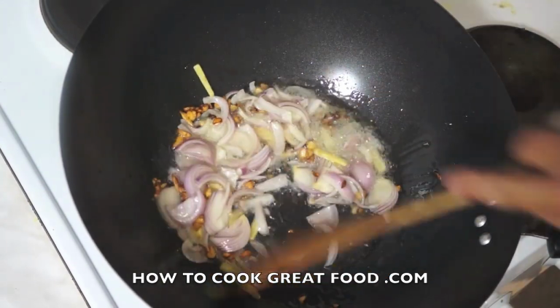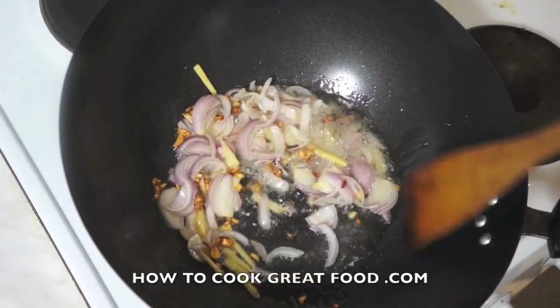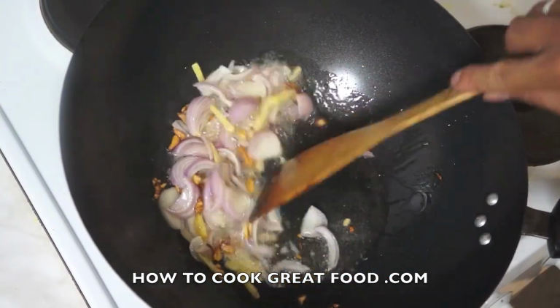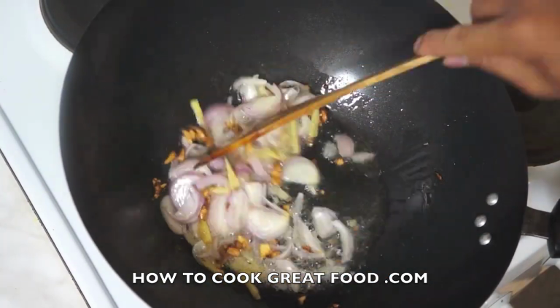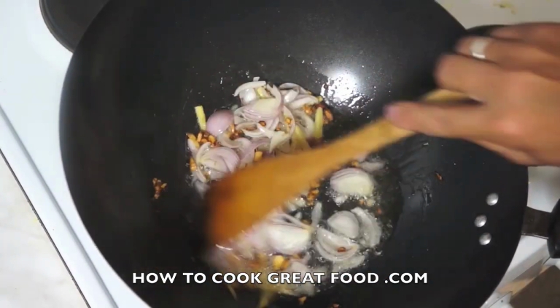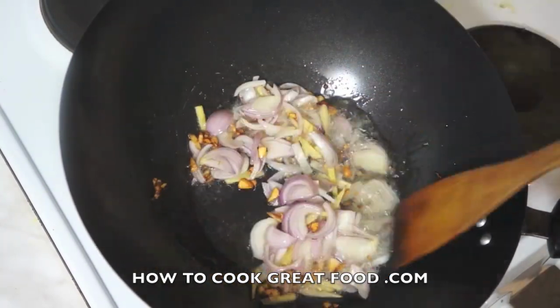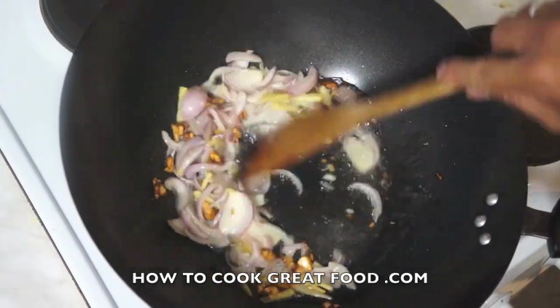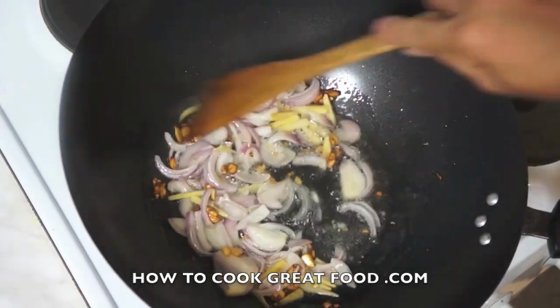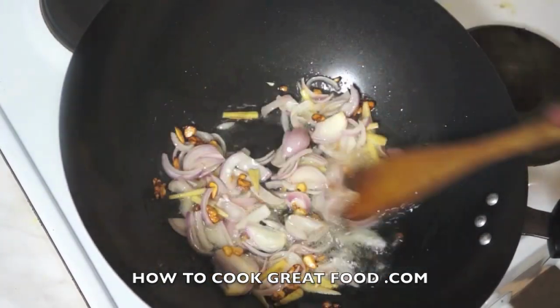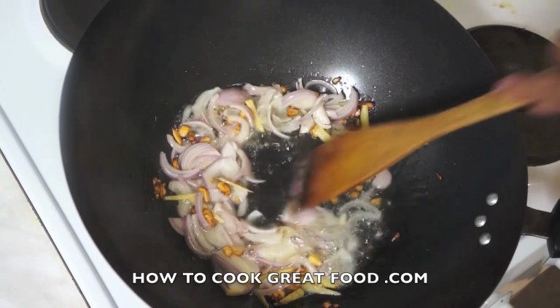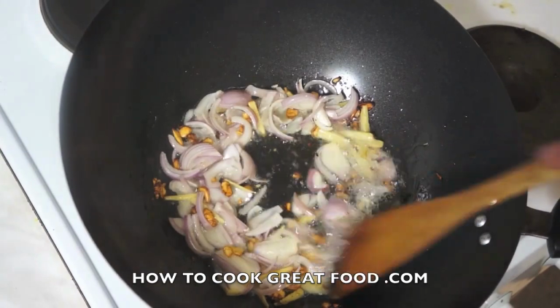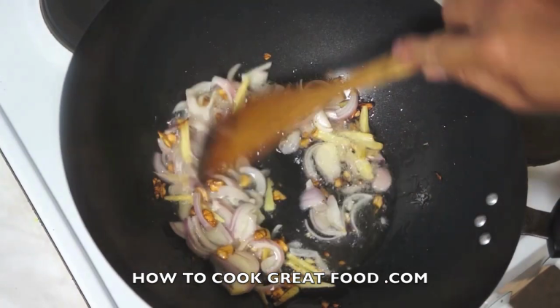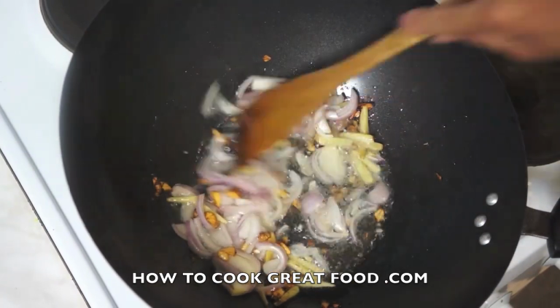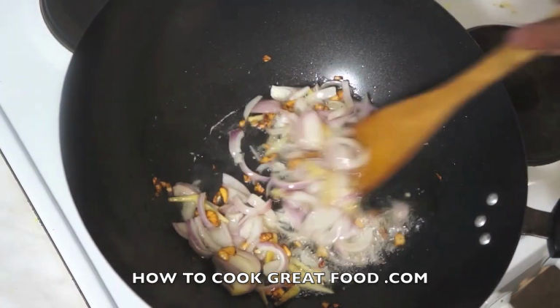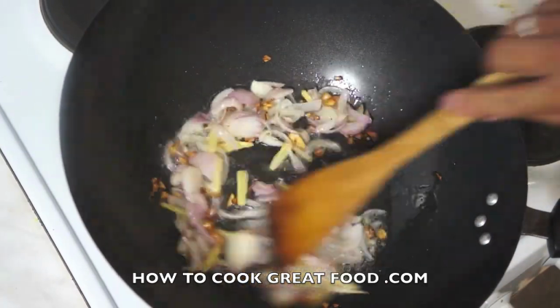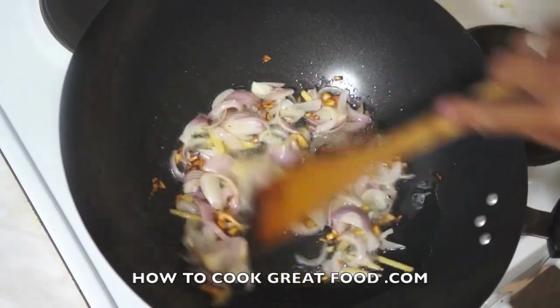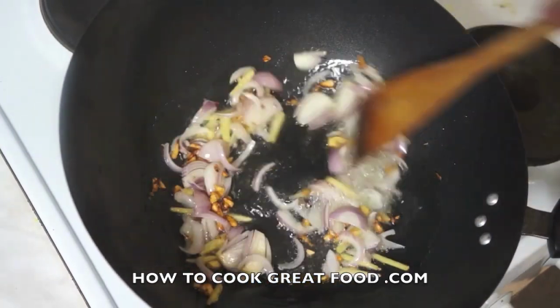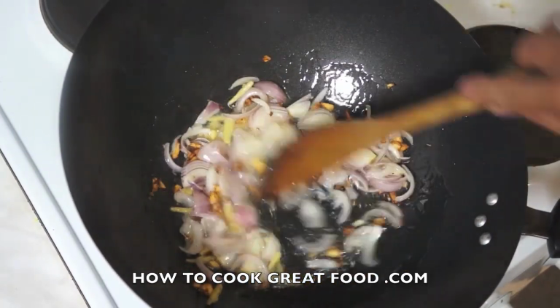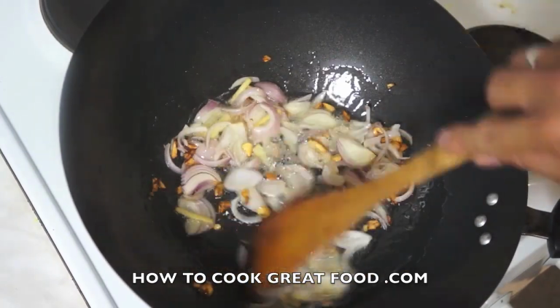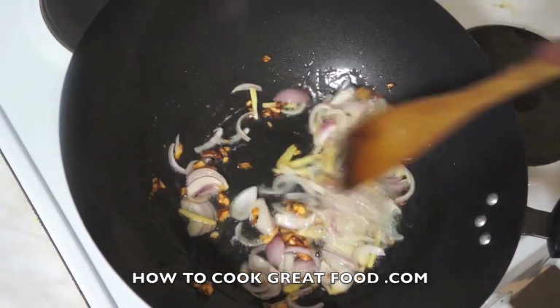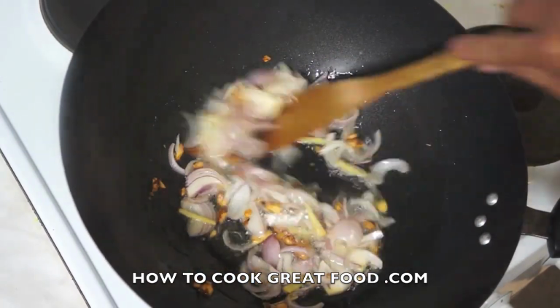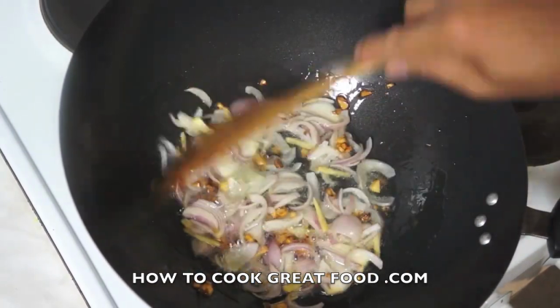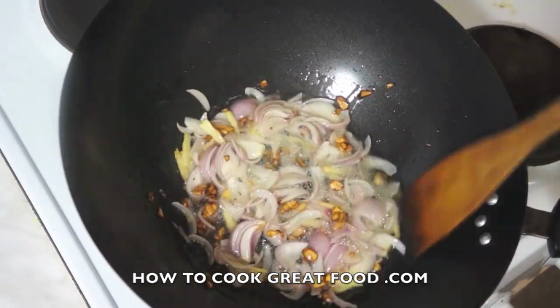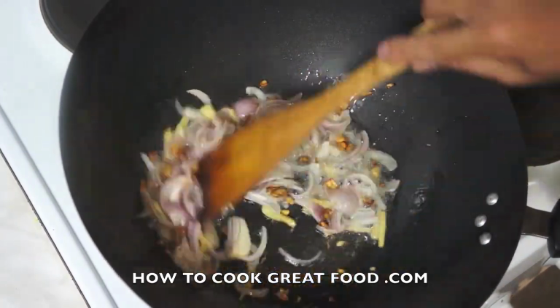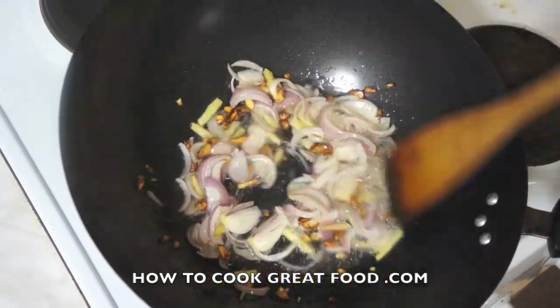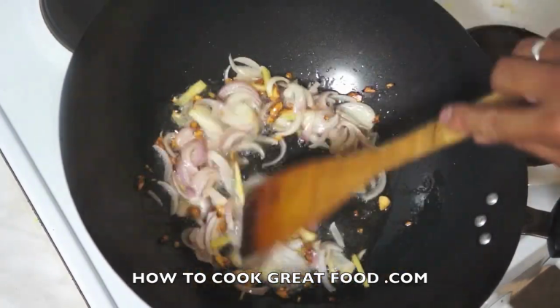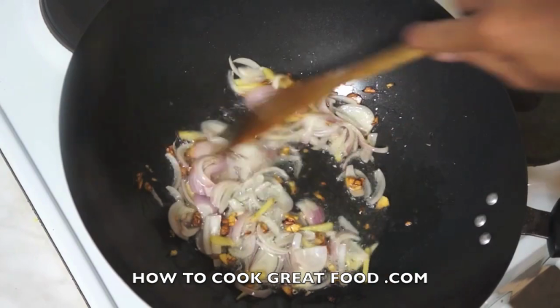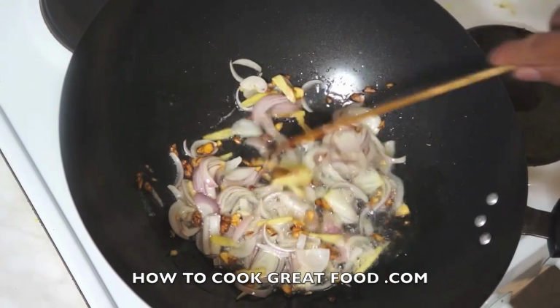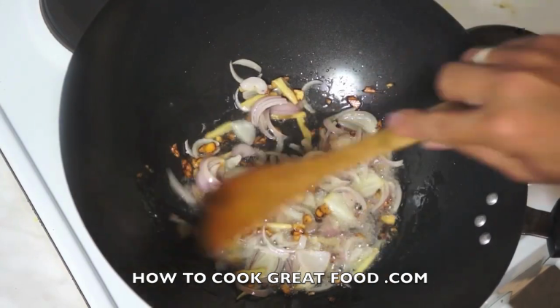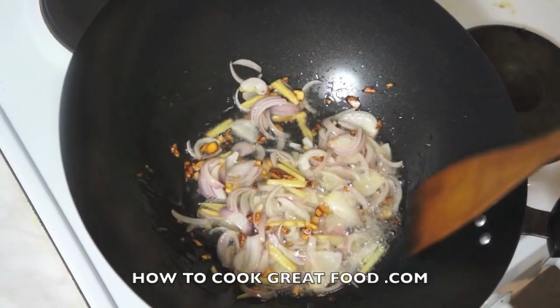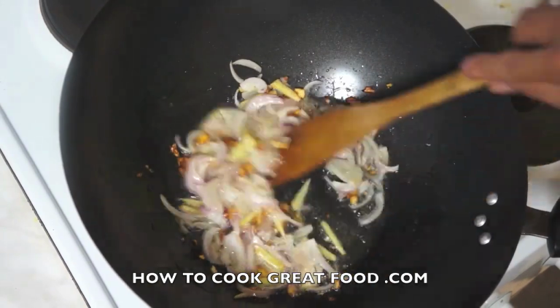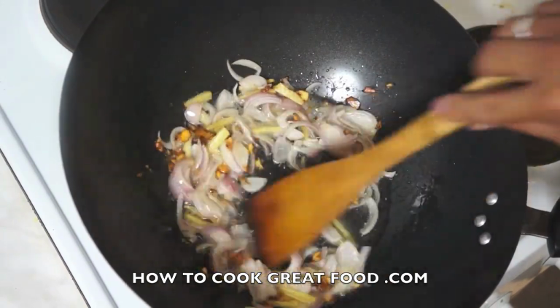This is so easy, that's so delicious. Stir for two seconds.